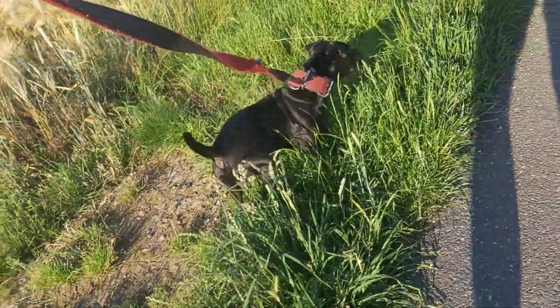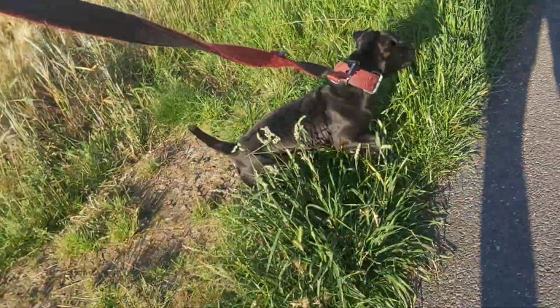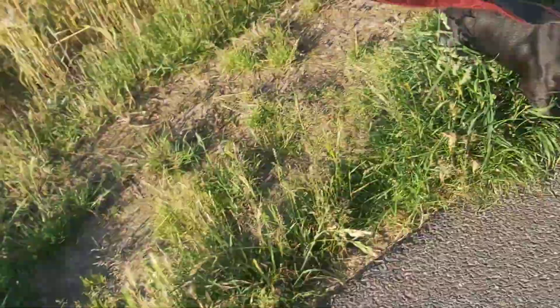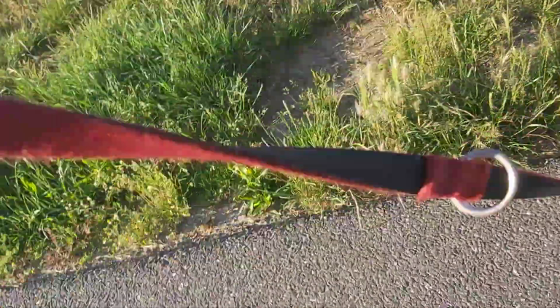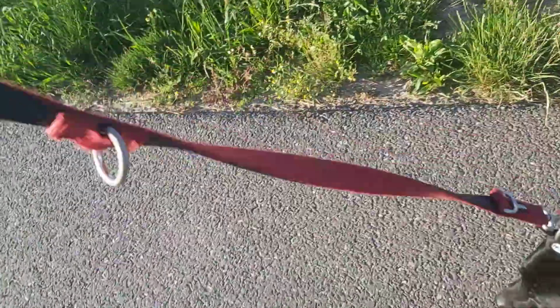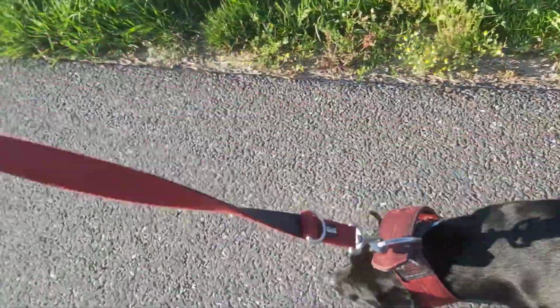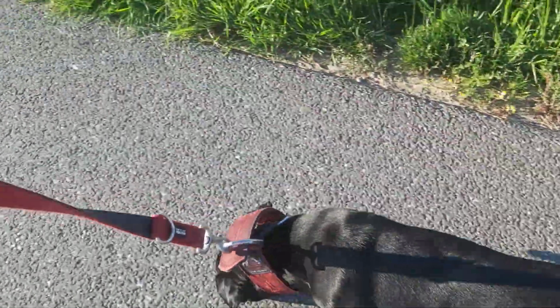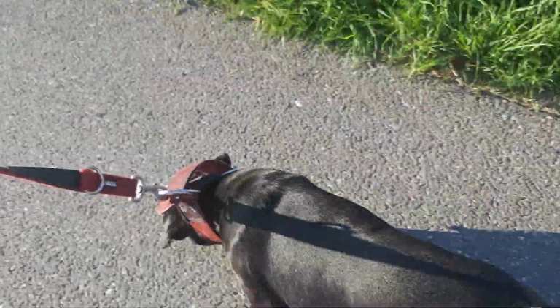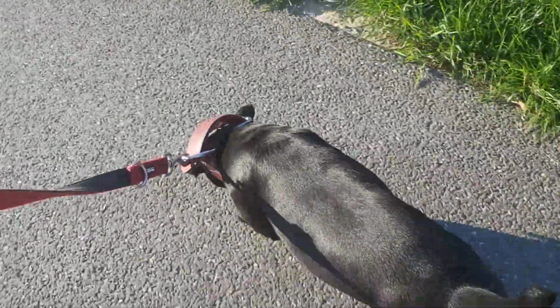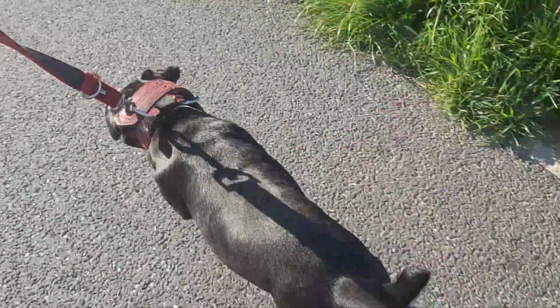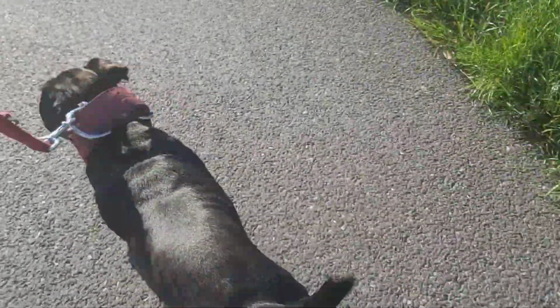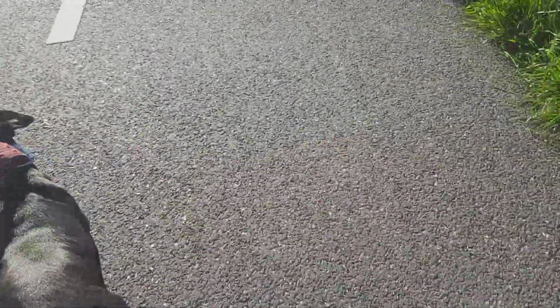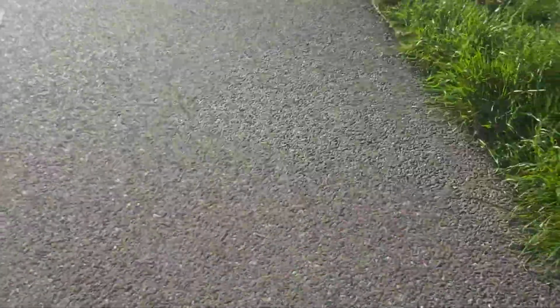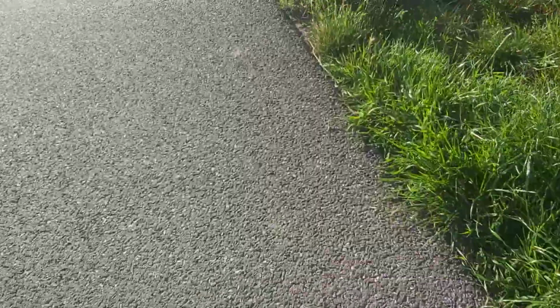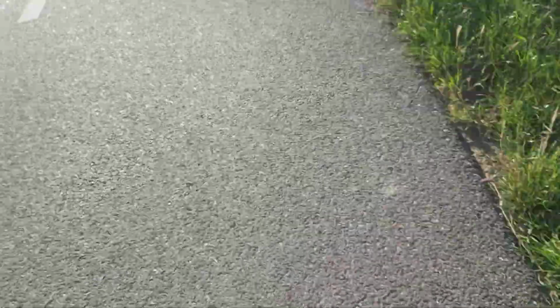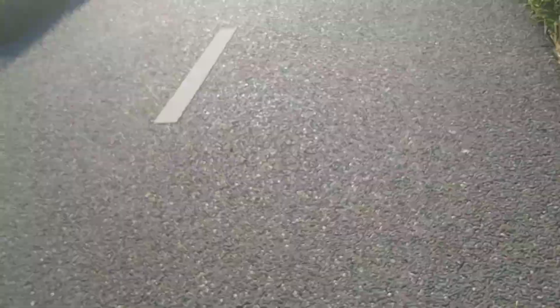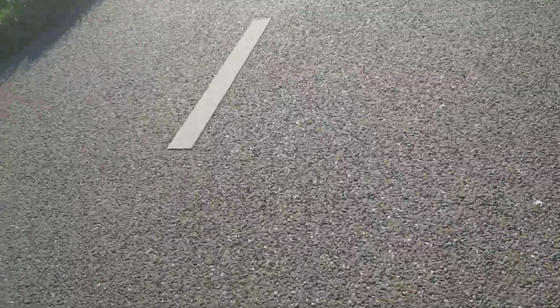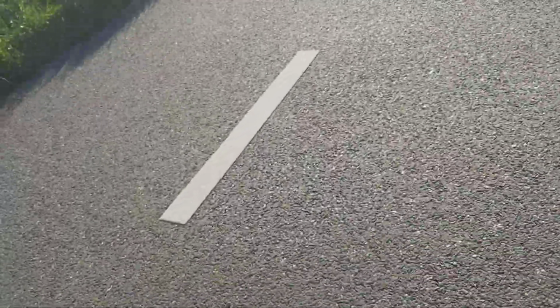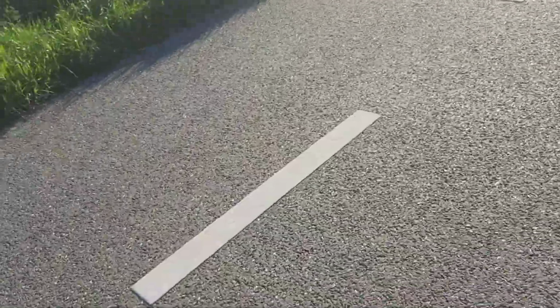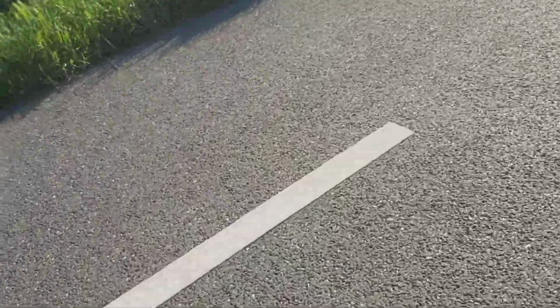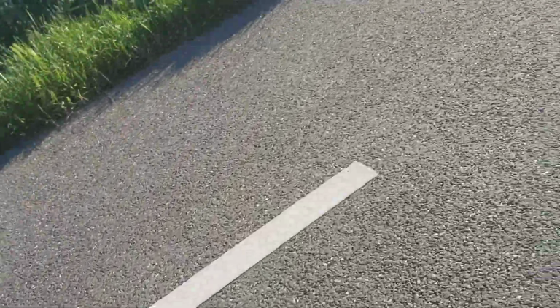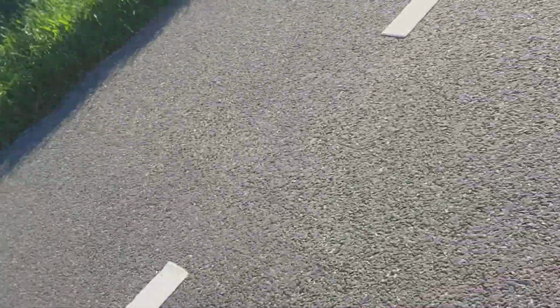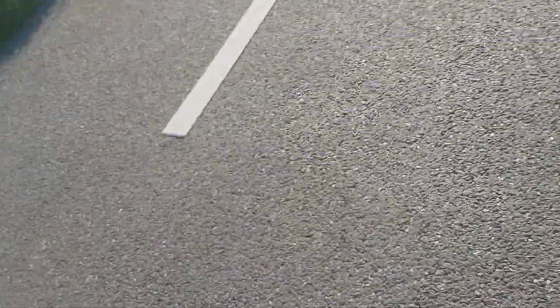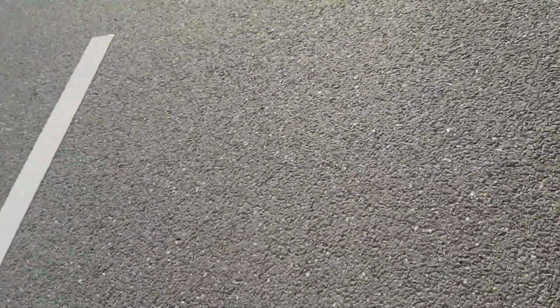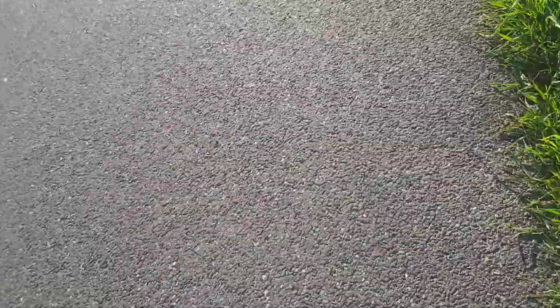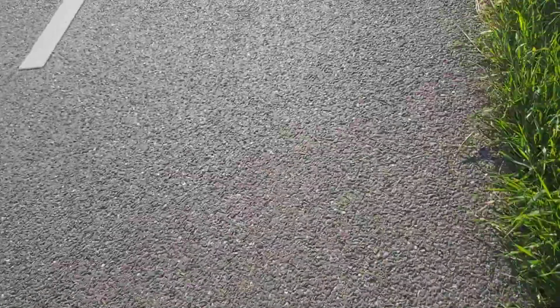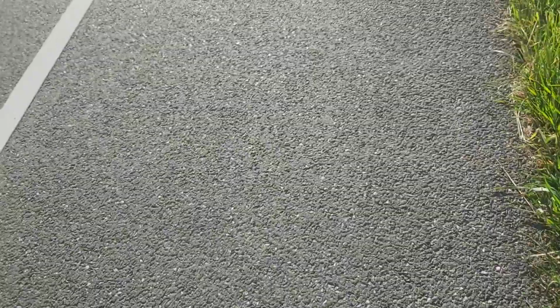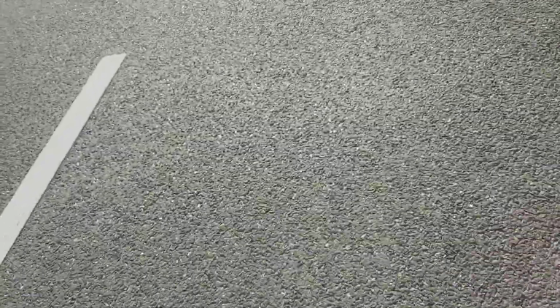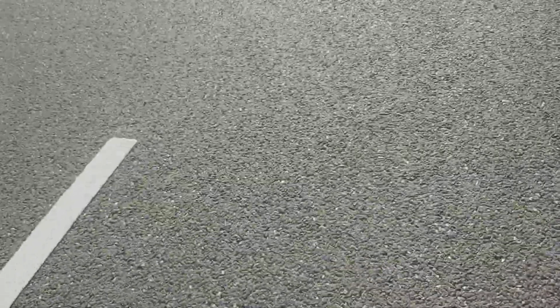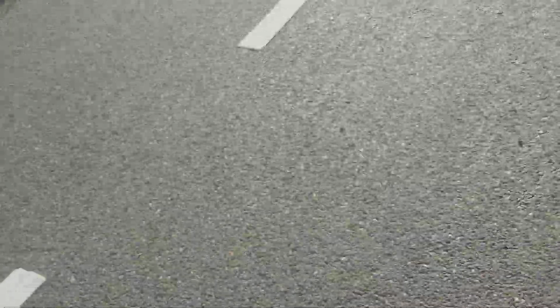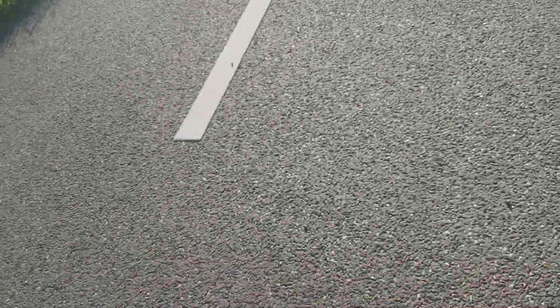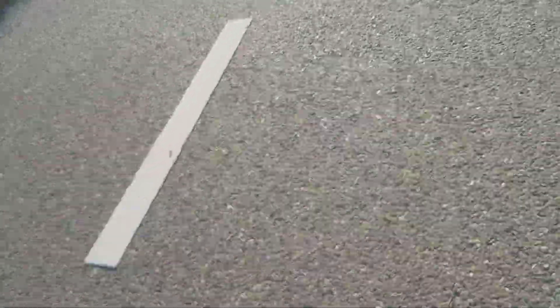That was a Malinois — it's quite a lot bigger type of dog.